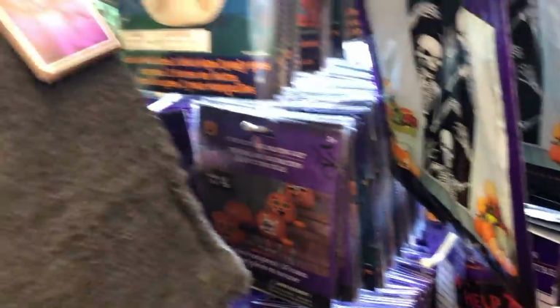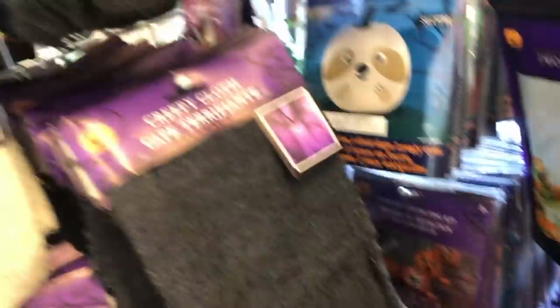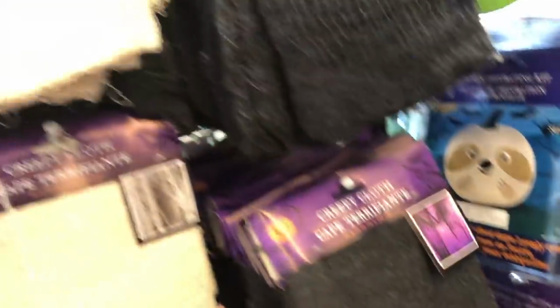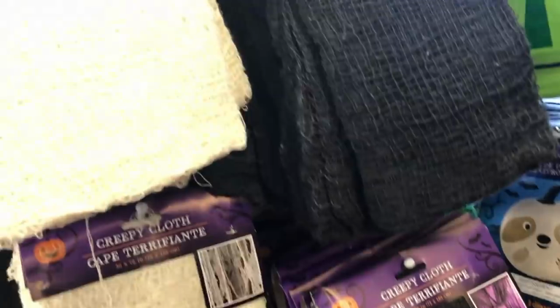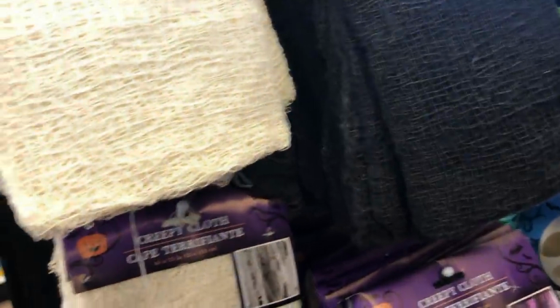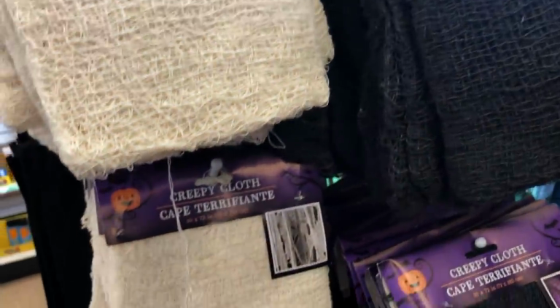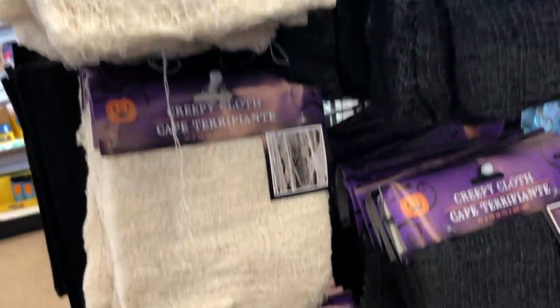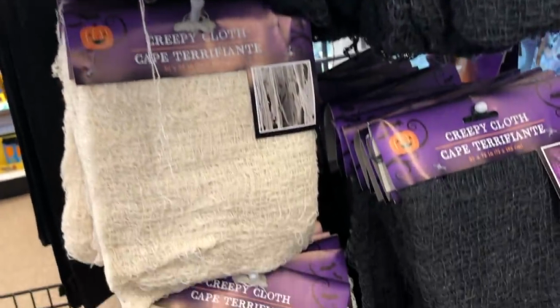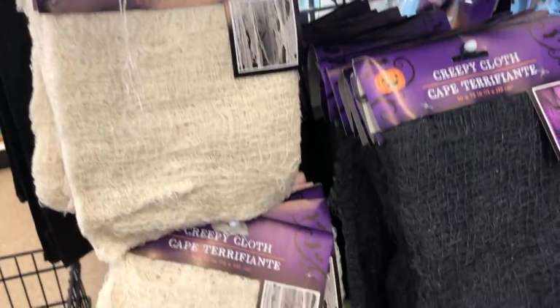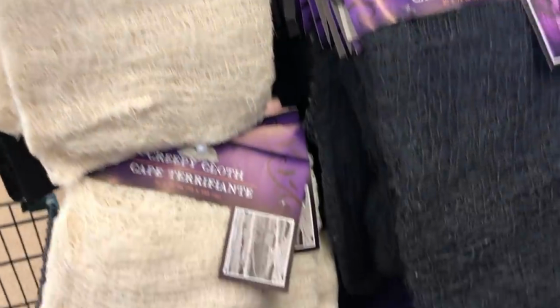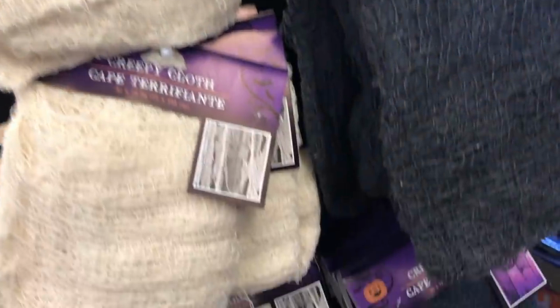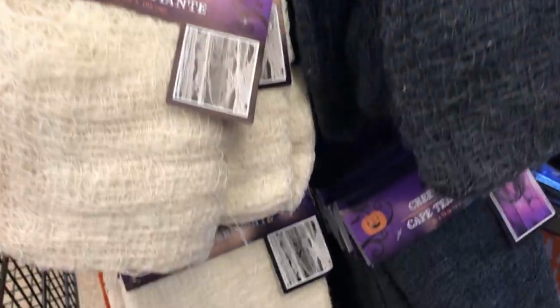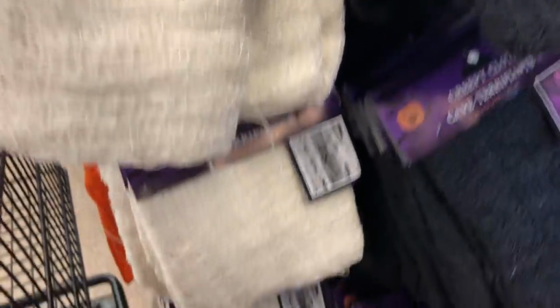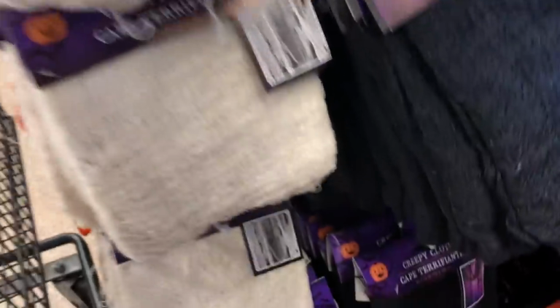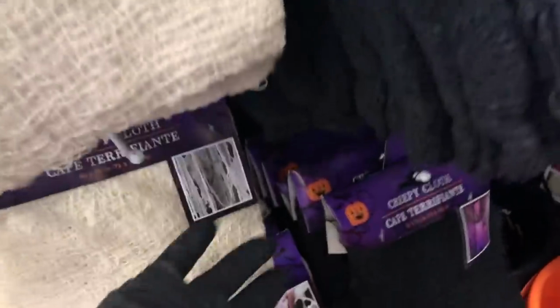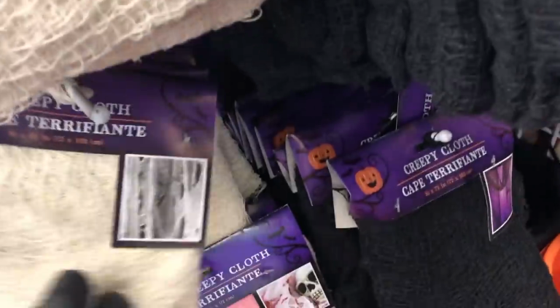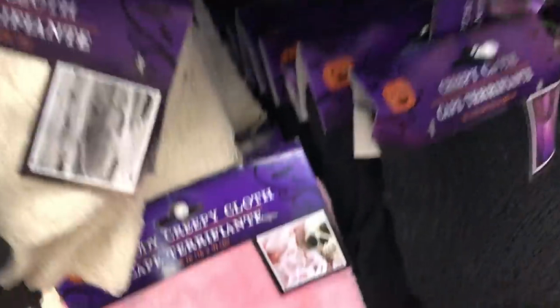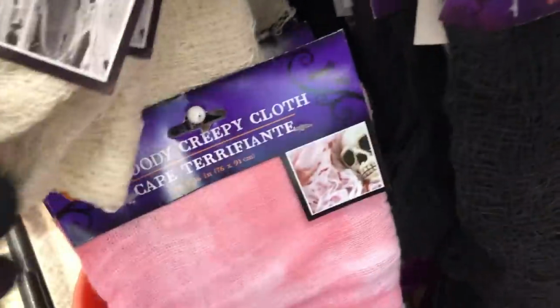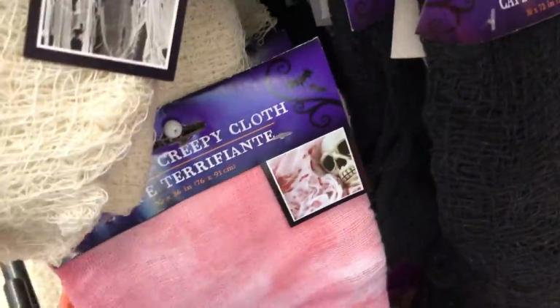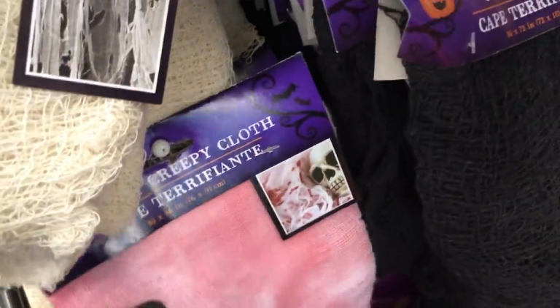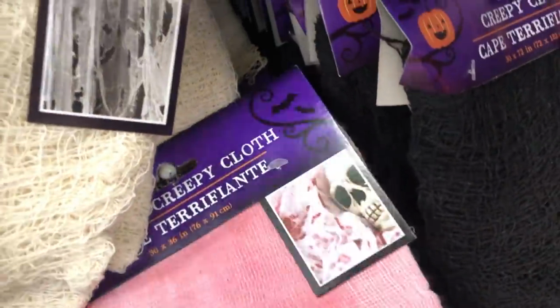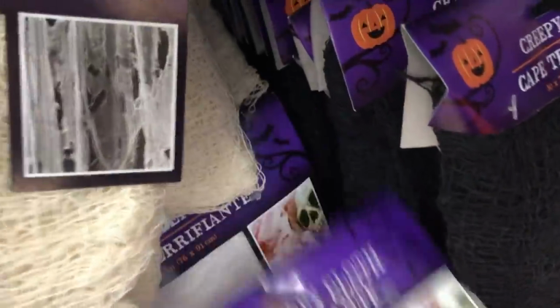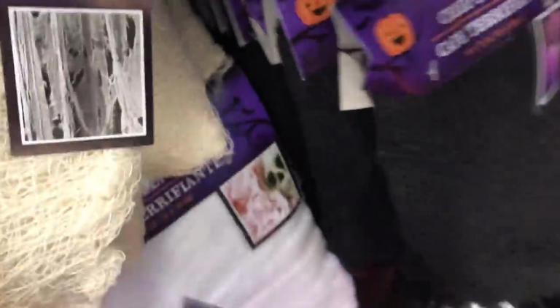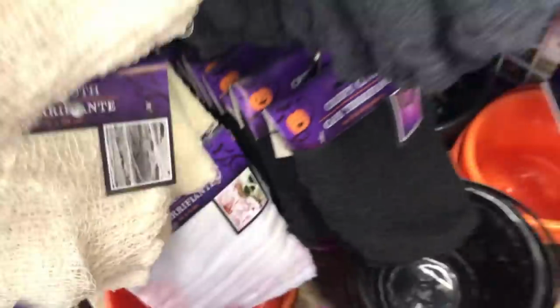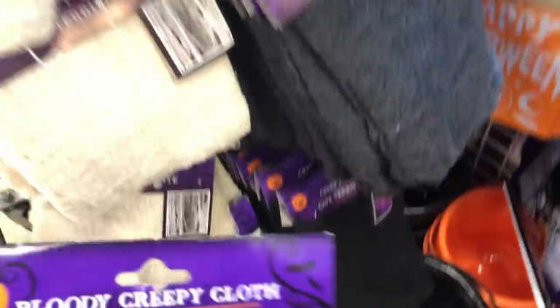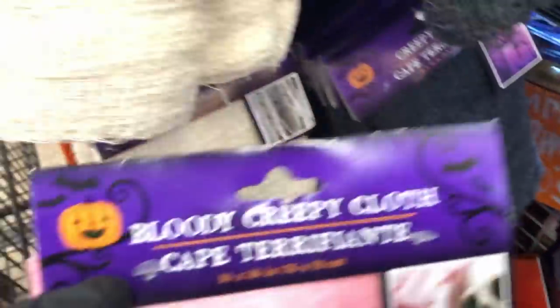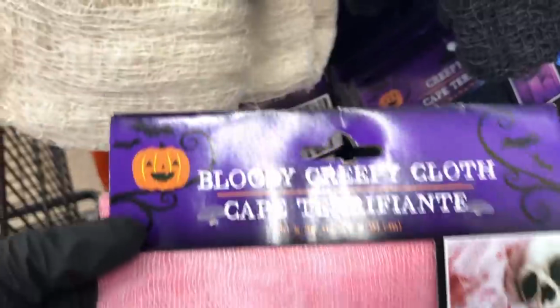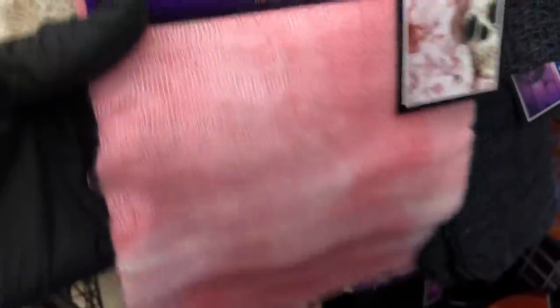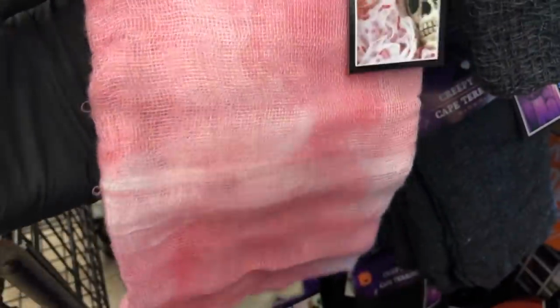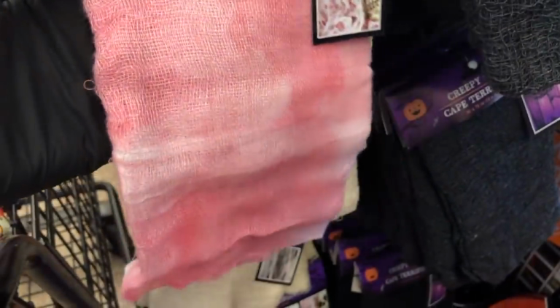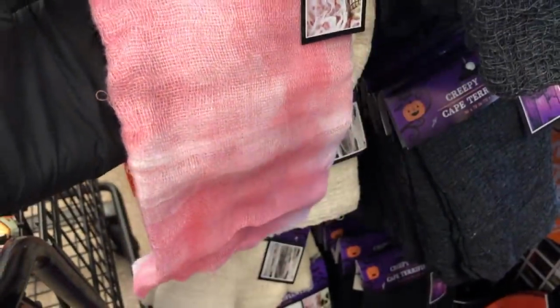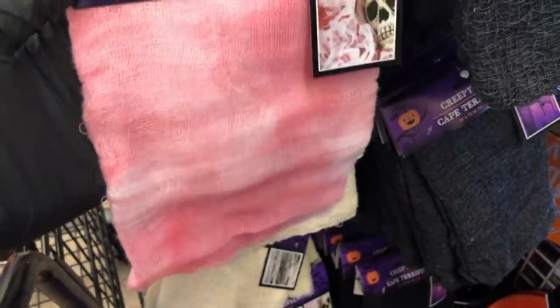And more creepy cloth — they have black, white, gray, and they have this one which is a bloody creepy cloth. If you want to be extra creepy, get the bloody creepy cloth.